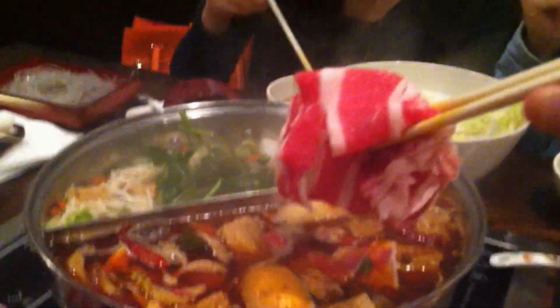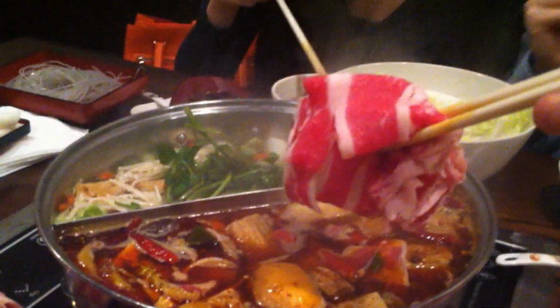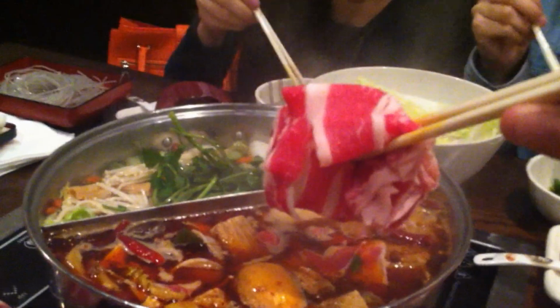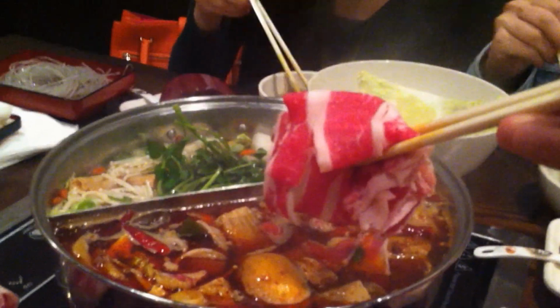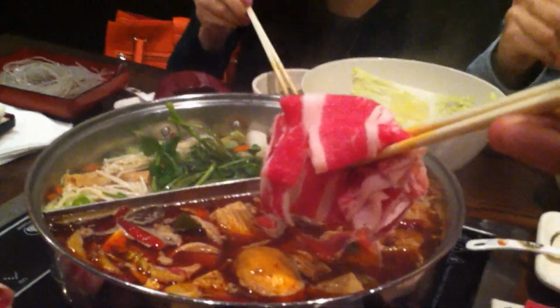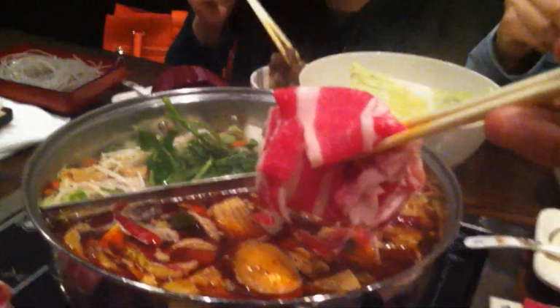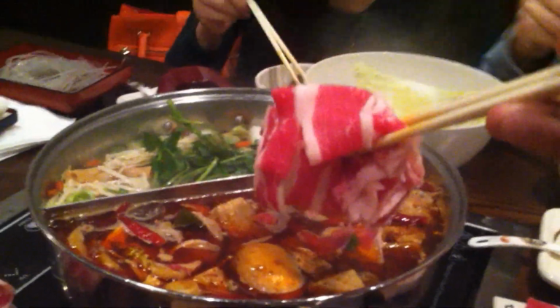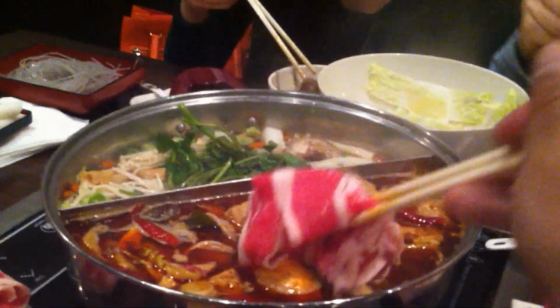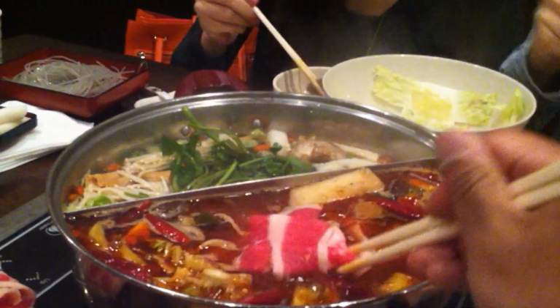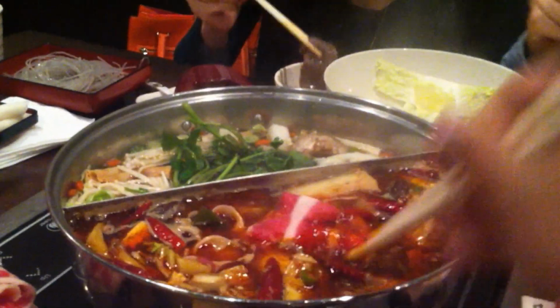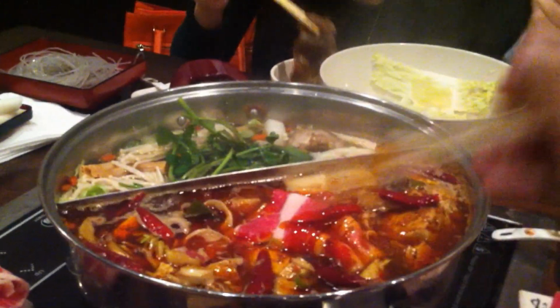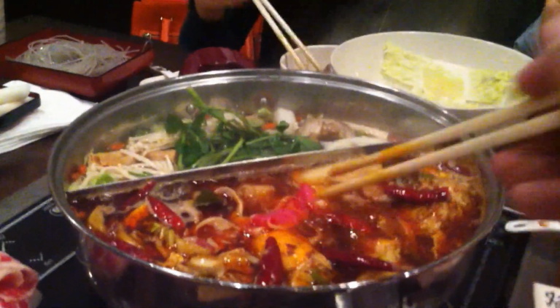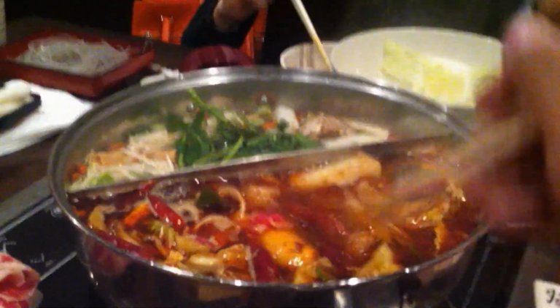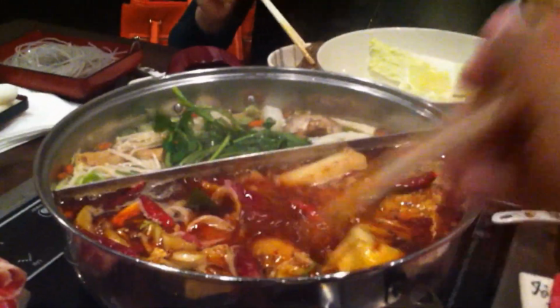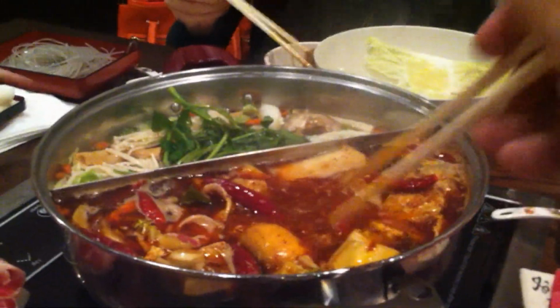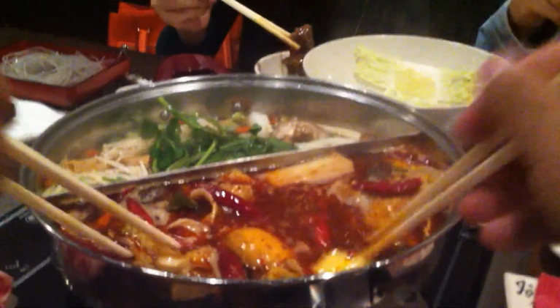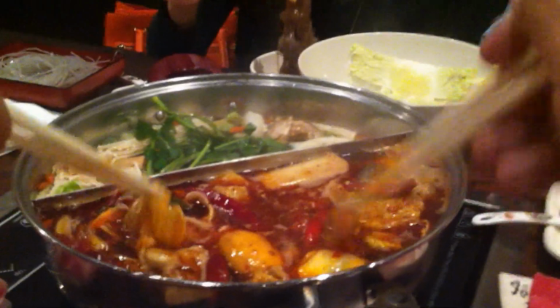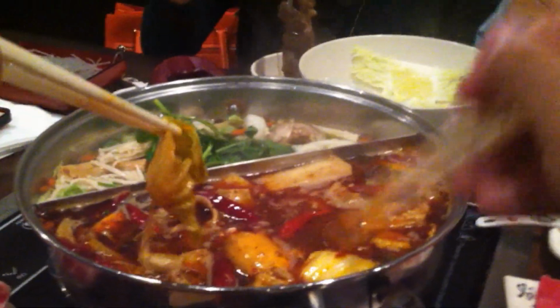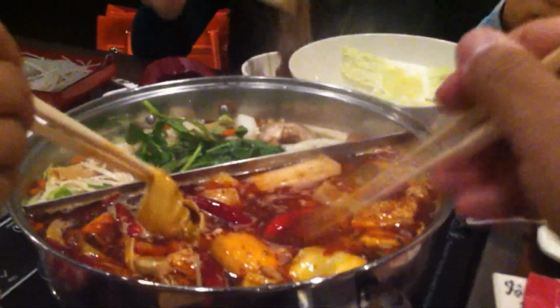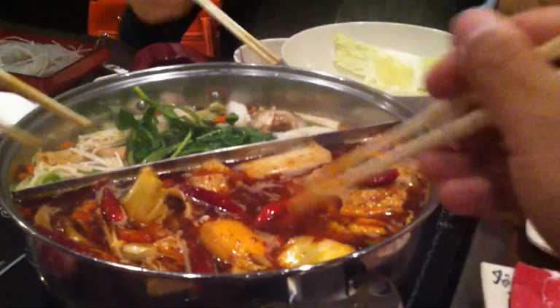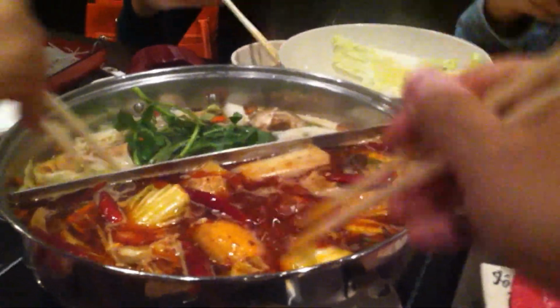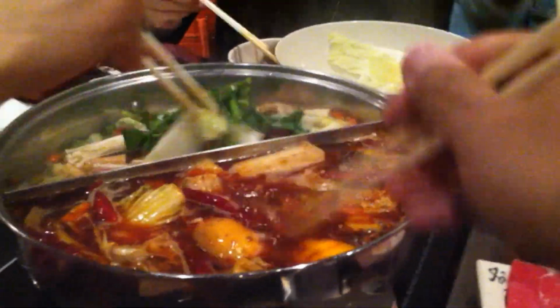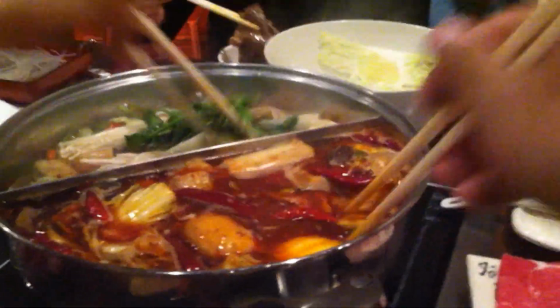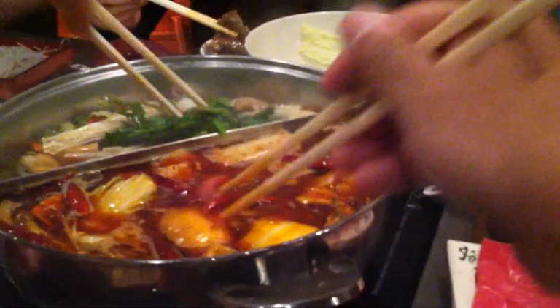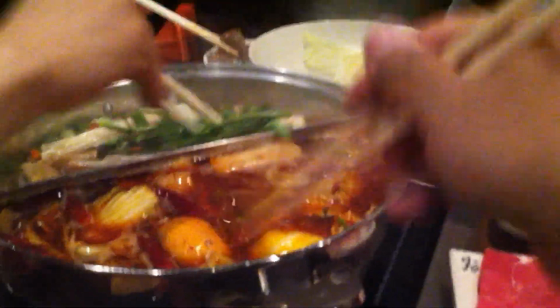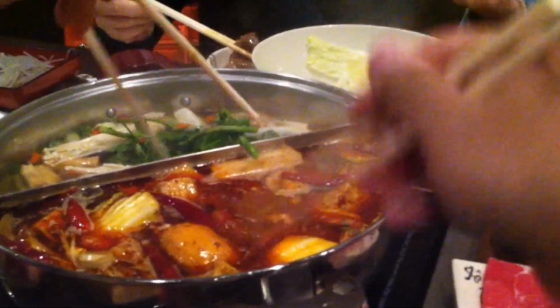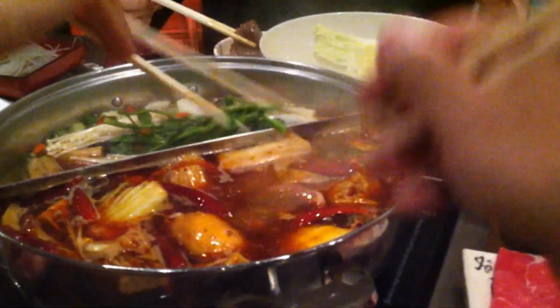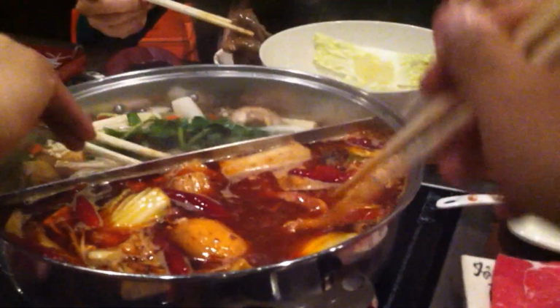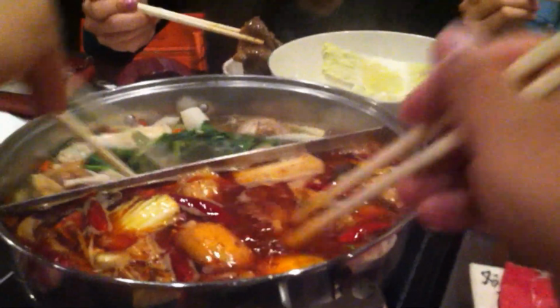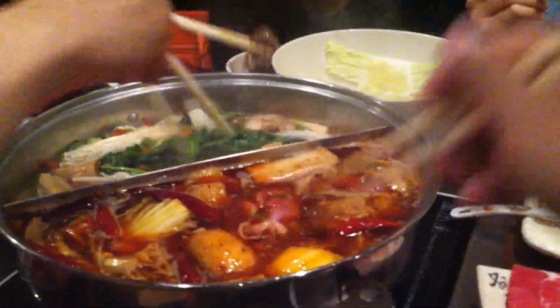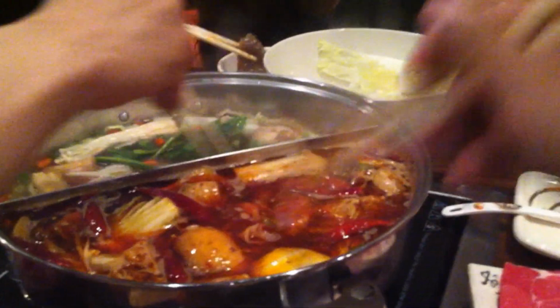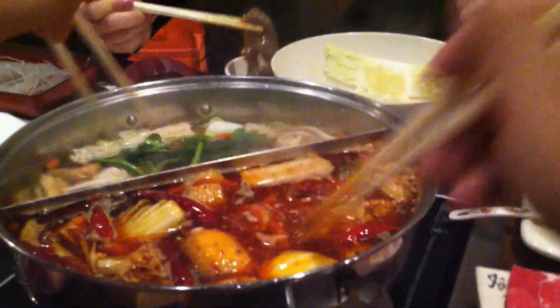Dan just made the mistake of putting in the greens right away. If you put in greens right away, it soaks up all the sauce and oil floating on top of the hot pot. So you usually want to eat your greens last.